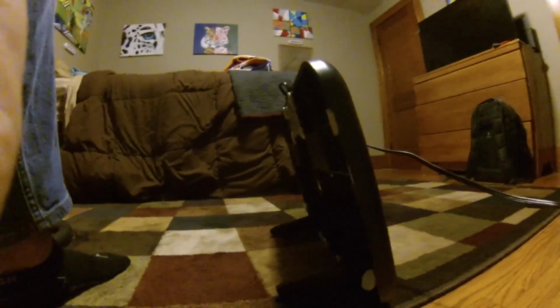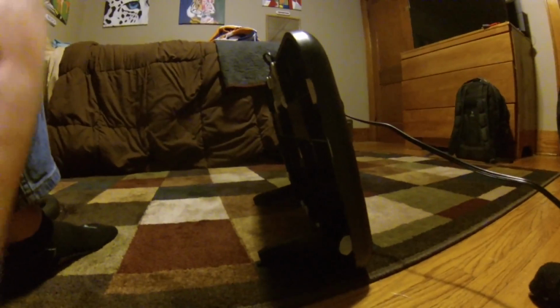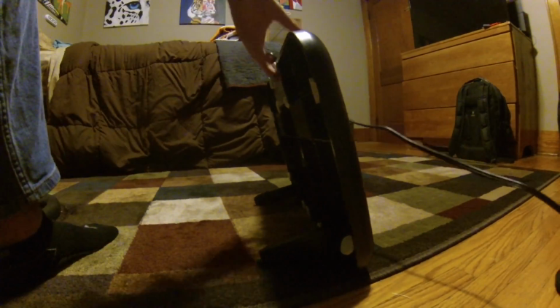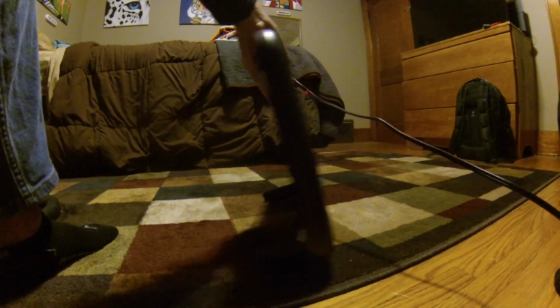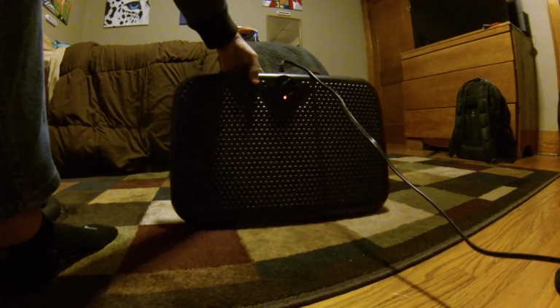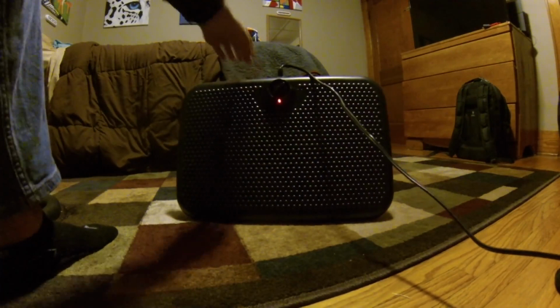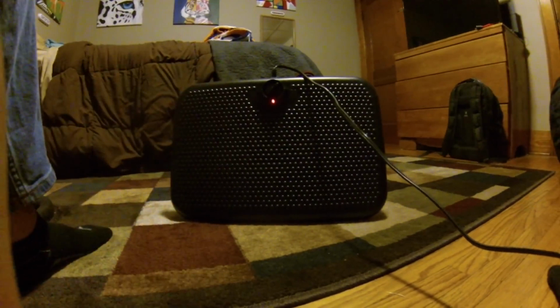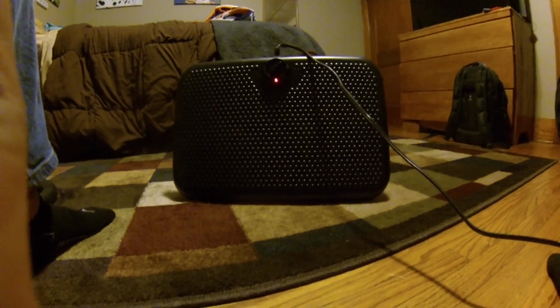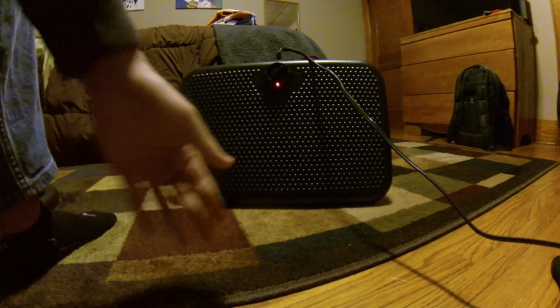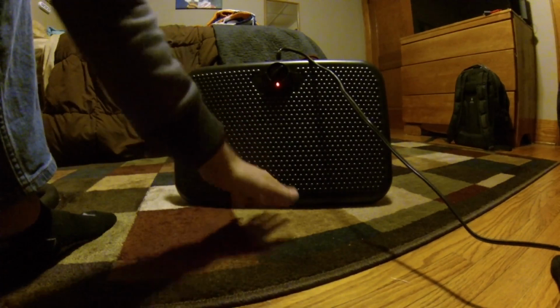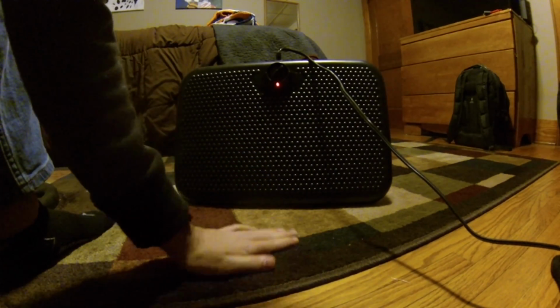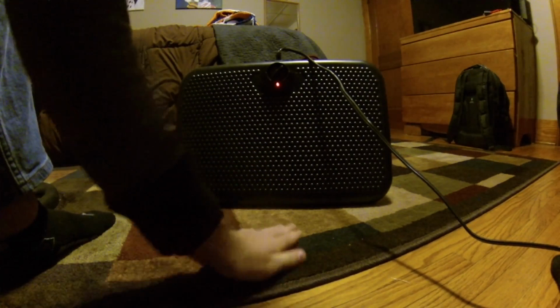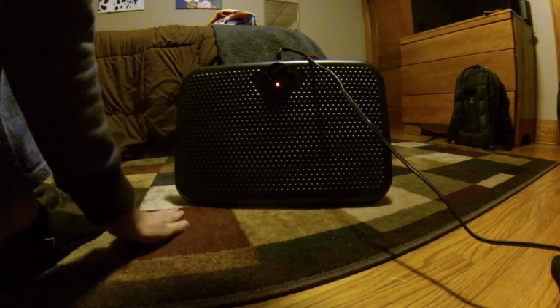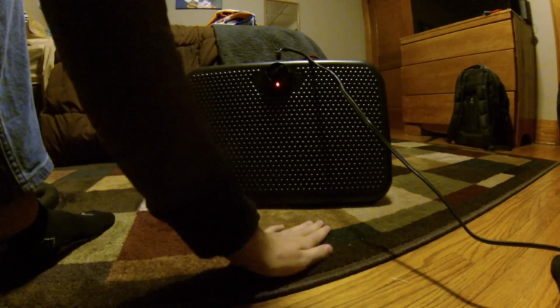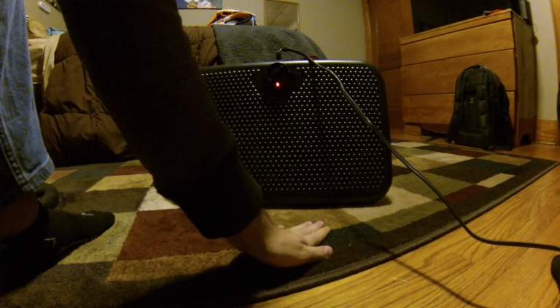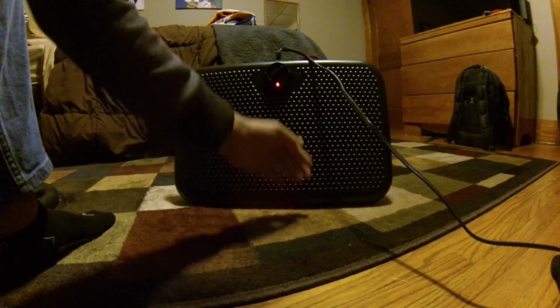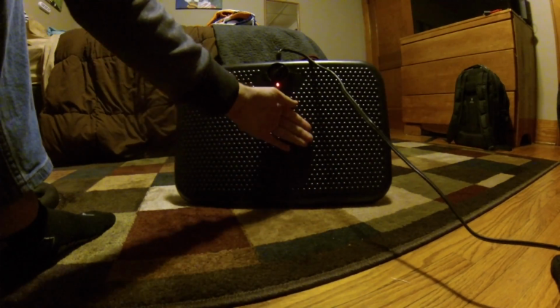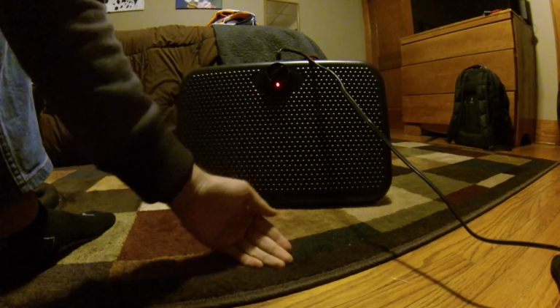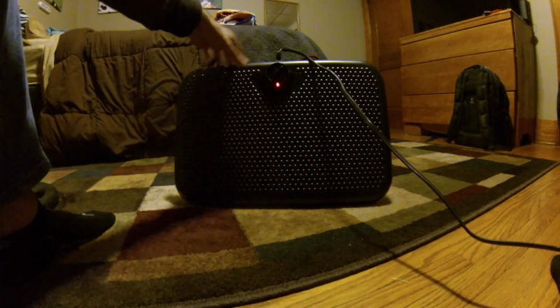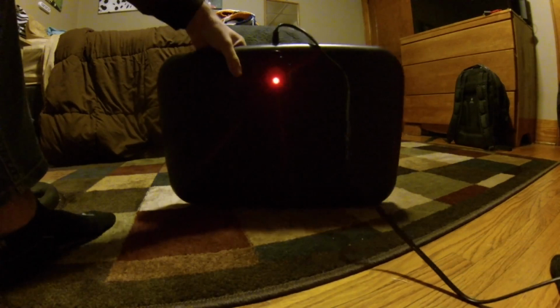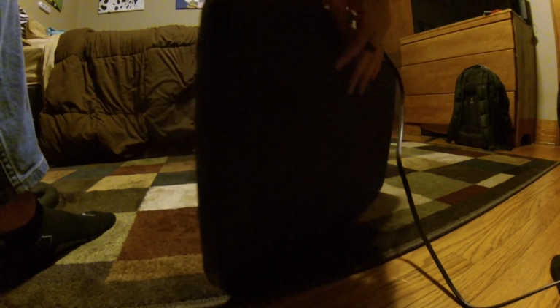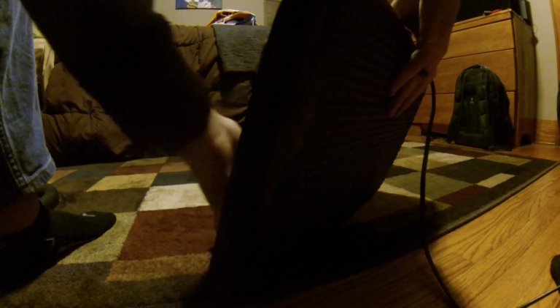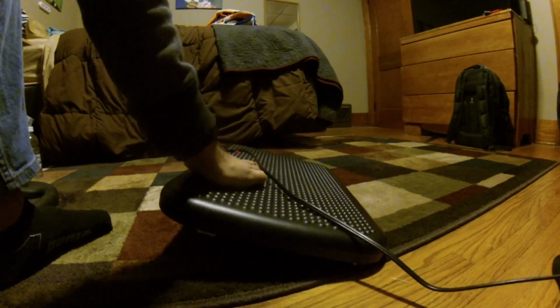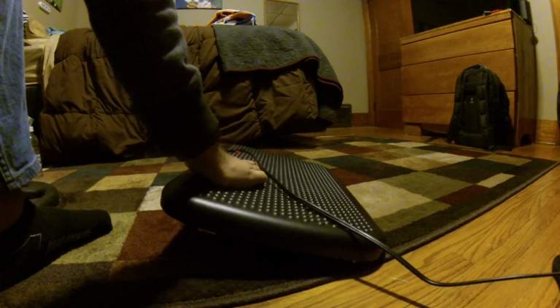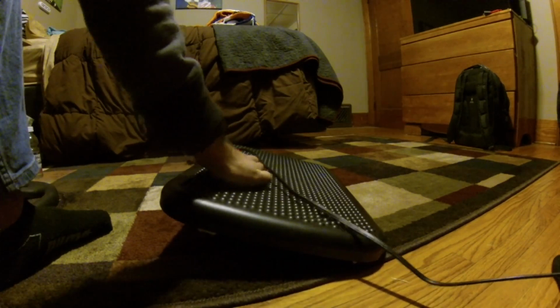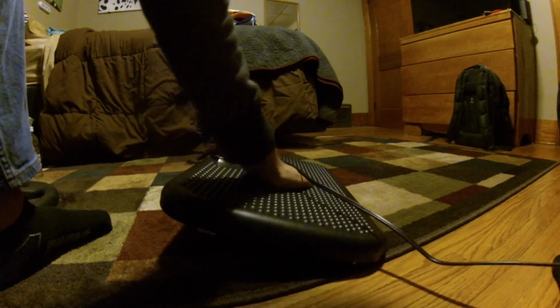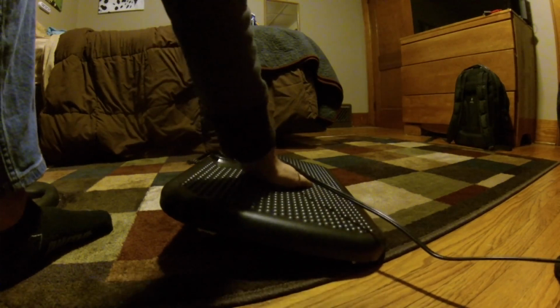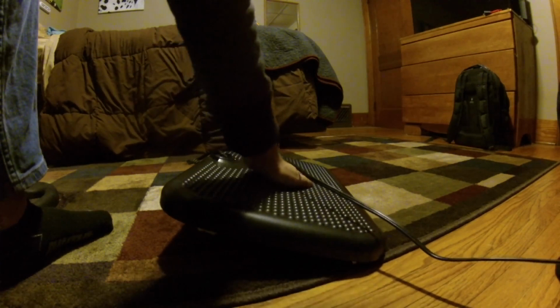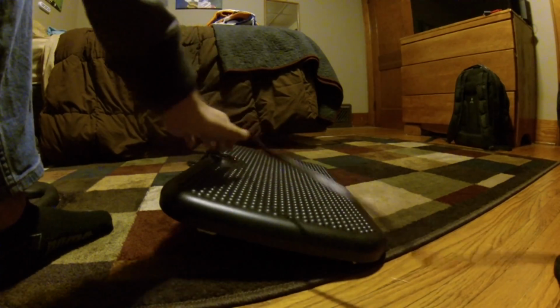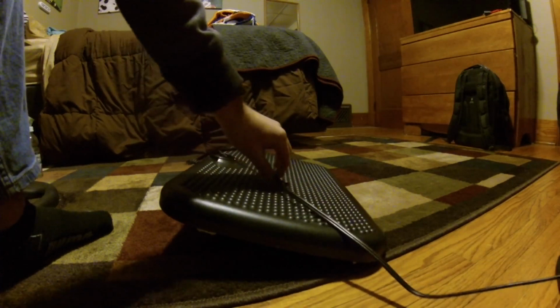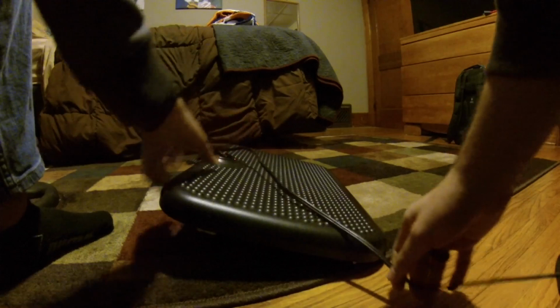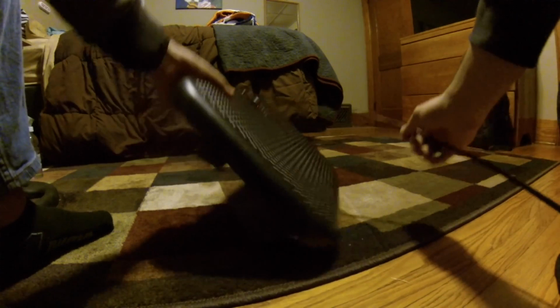If you just want to heat the floor right in front of the warmer, instead of putting your feet on there, you can just place it like that. It wobbles a little bit, but nothing to be very concerned about.